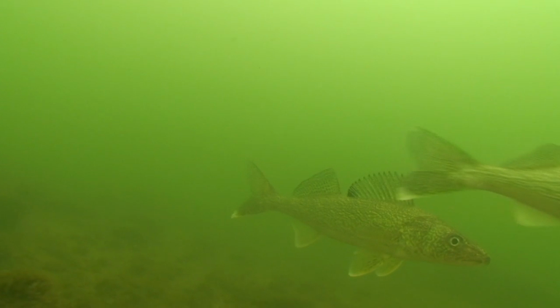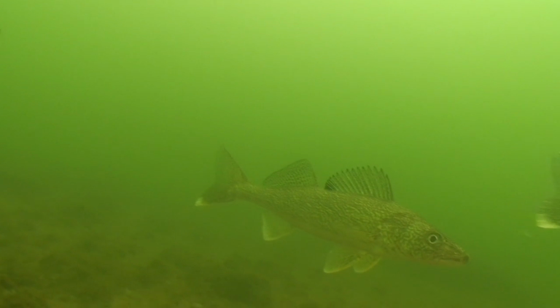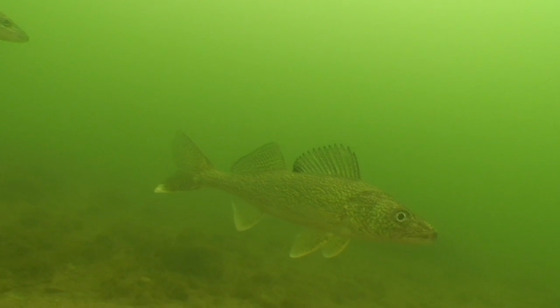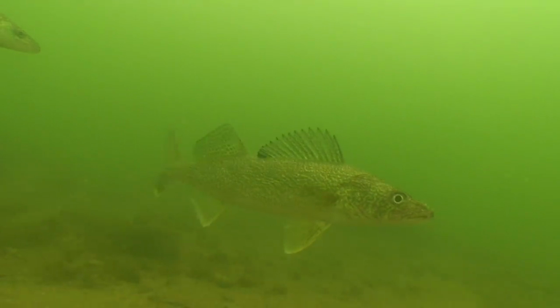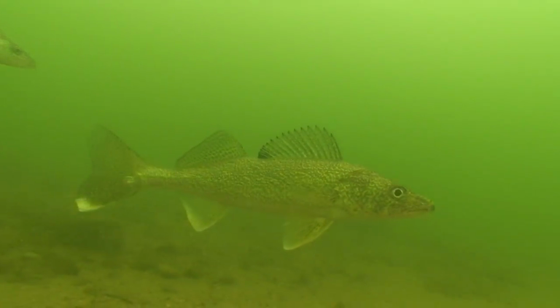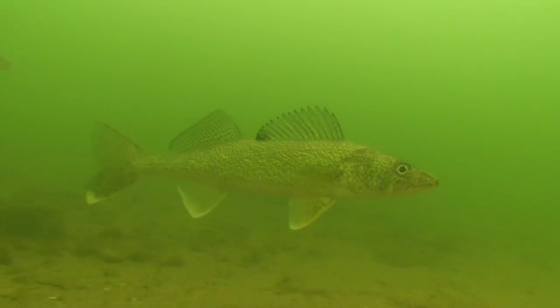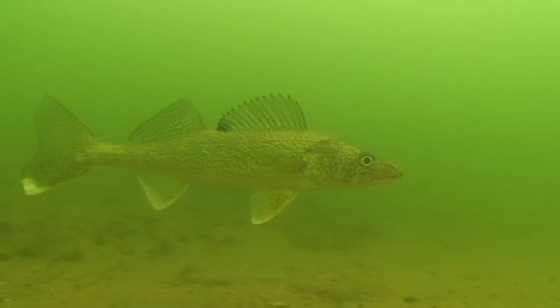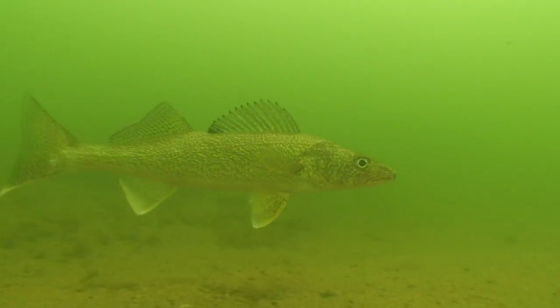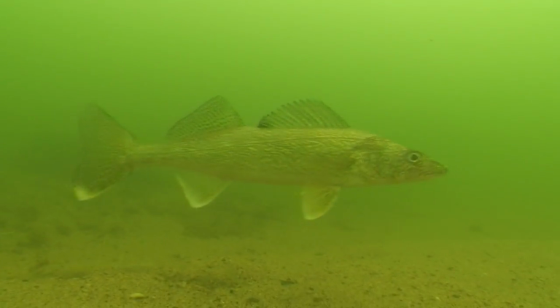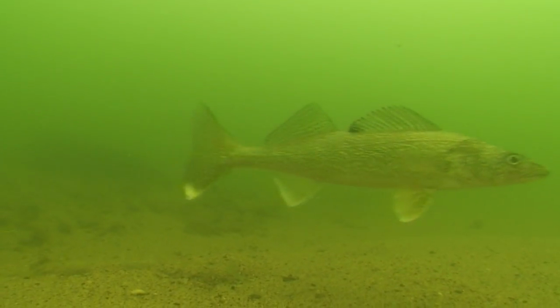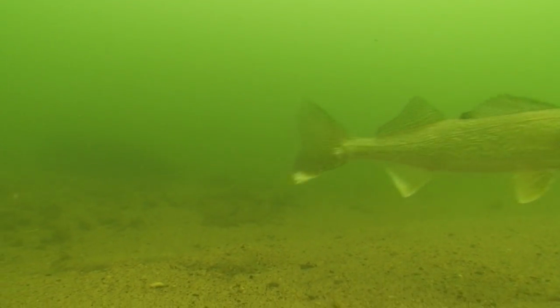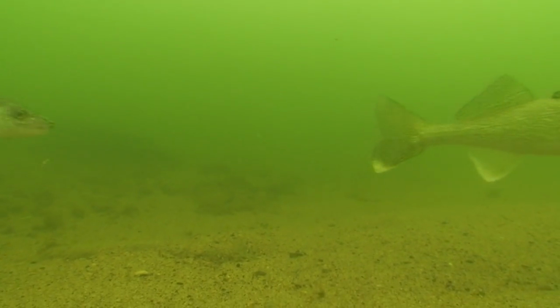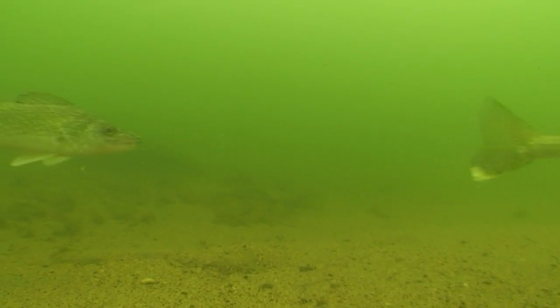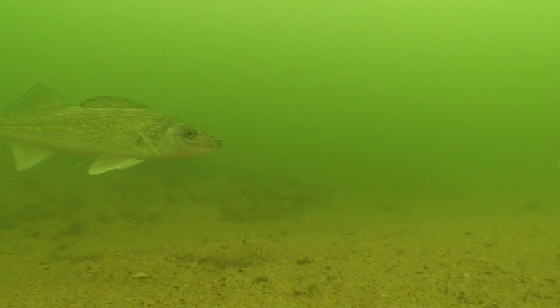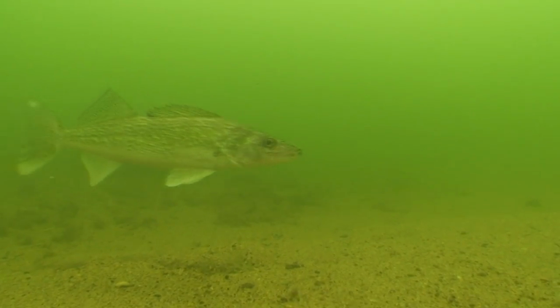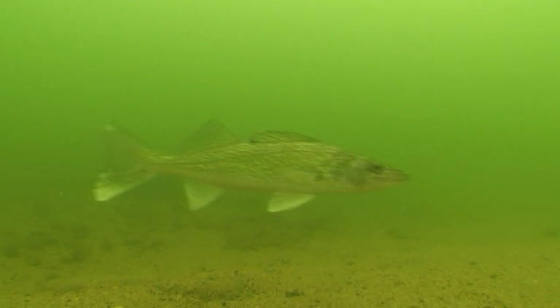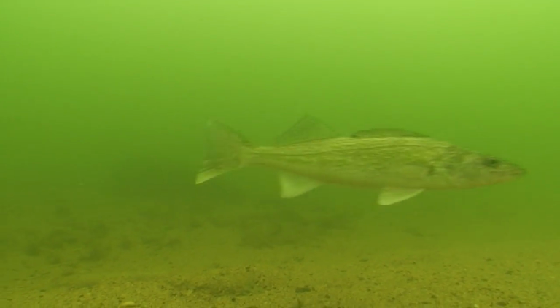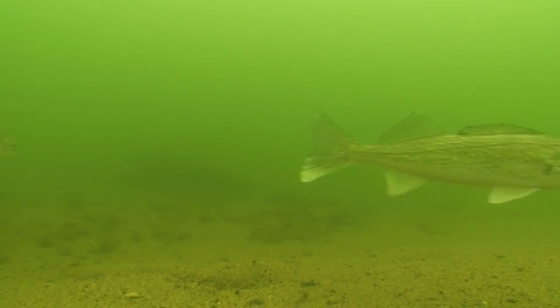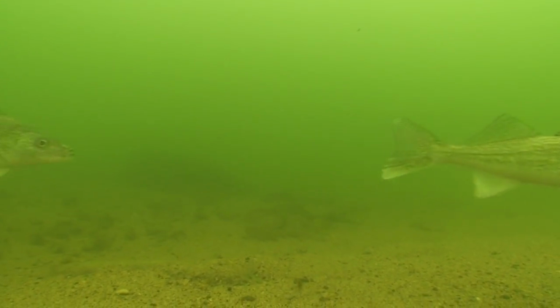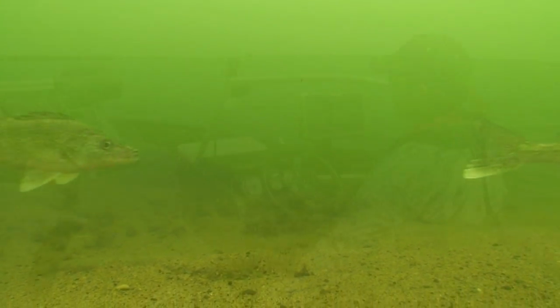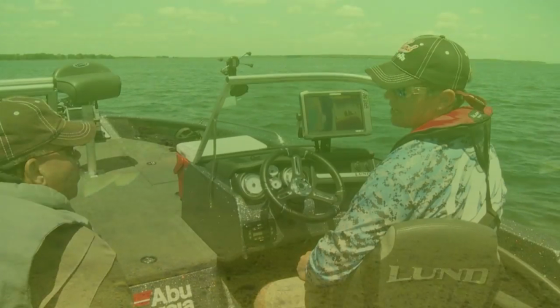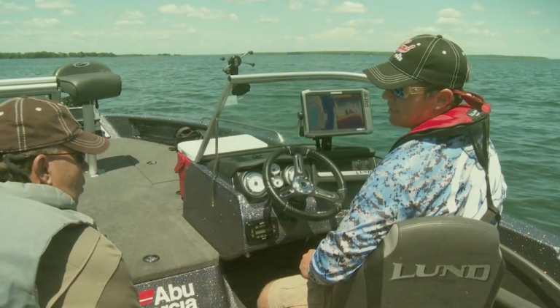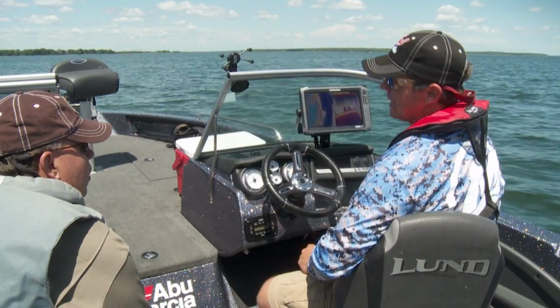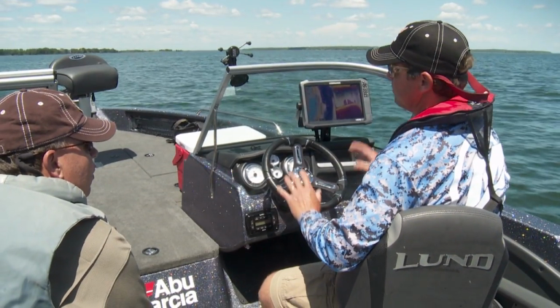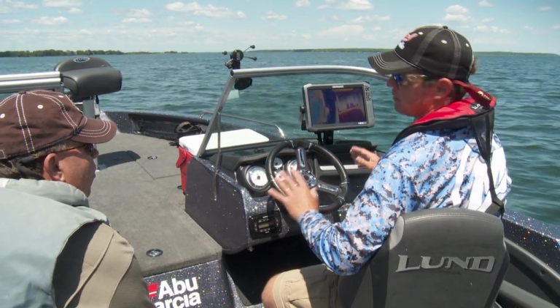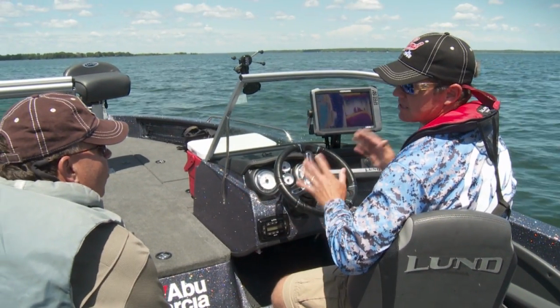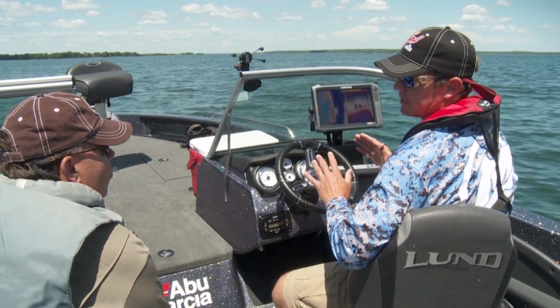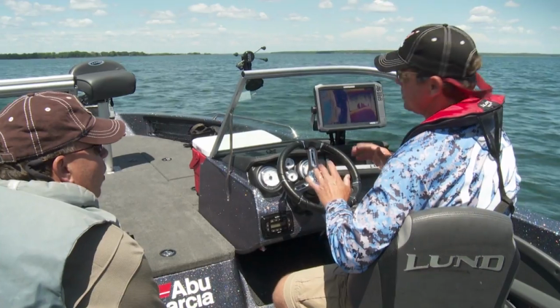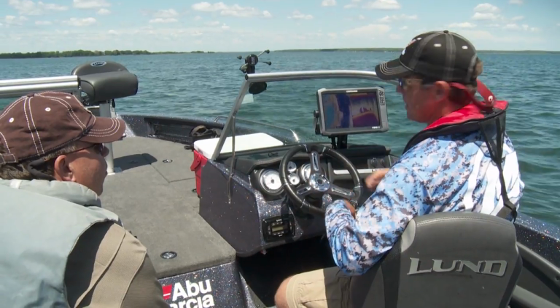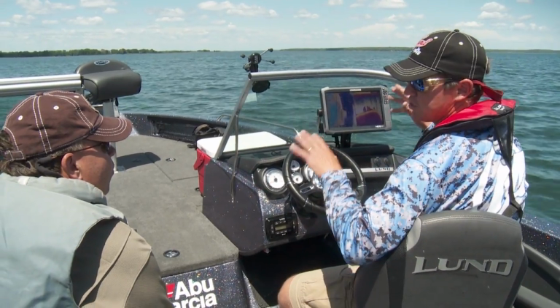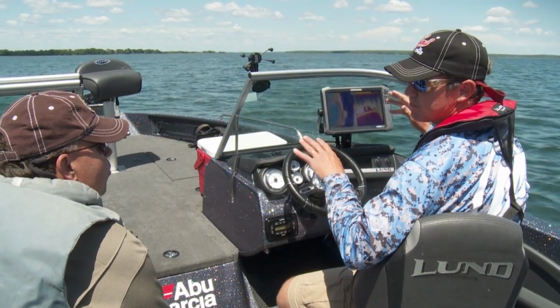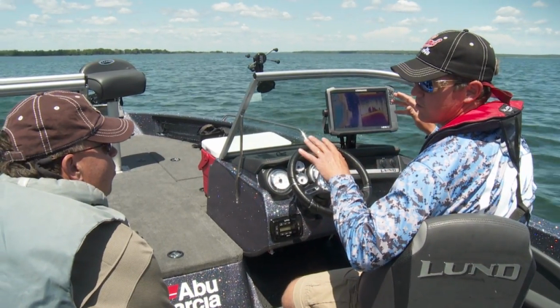What we need to do is find a school, and then we're gonna instantly drive over them, hit spot lock, anchor mode on the motor guide, and the motor guide will lock us tight and we just turn around and pitch jig wraps right to them.